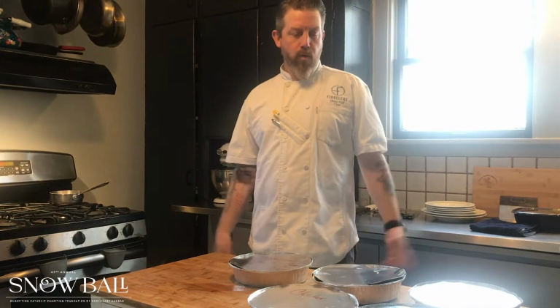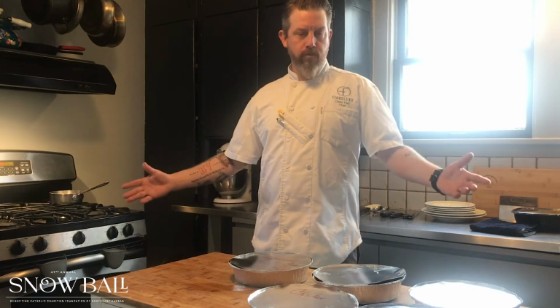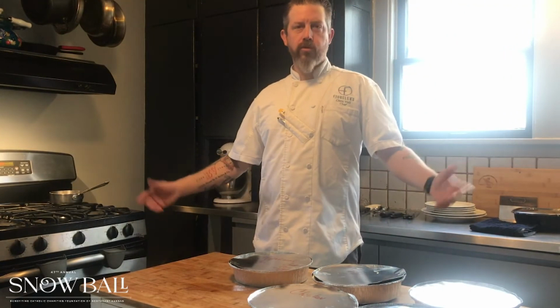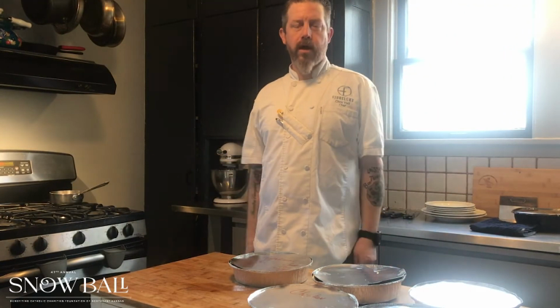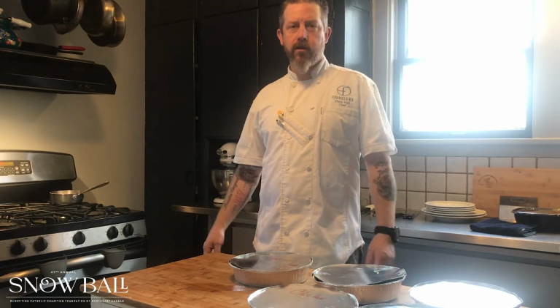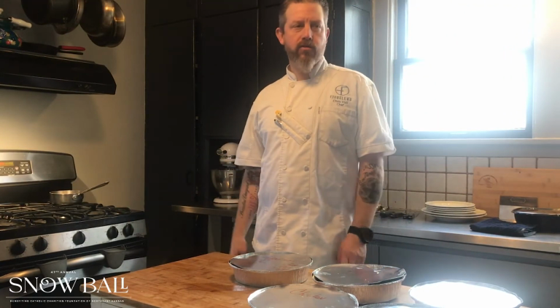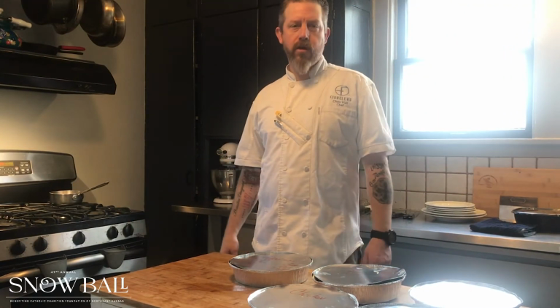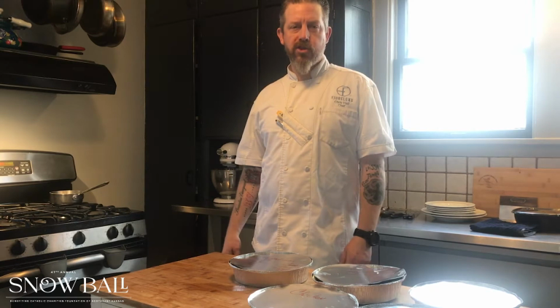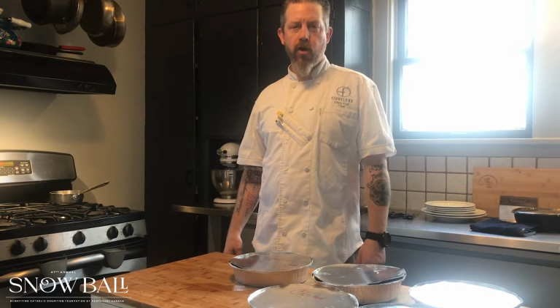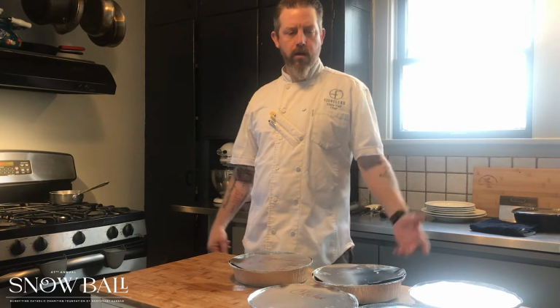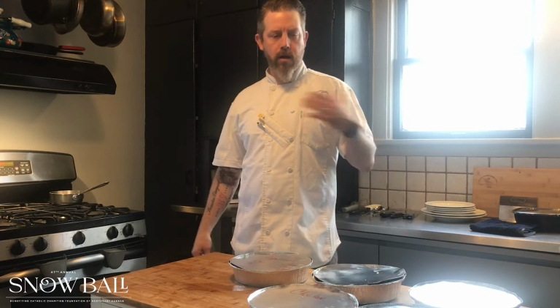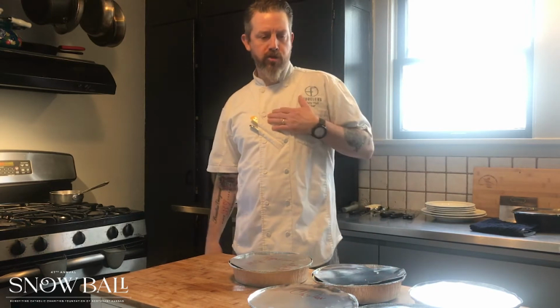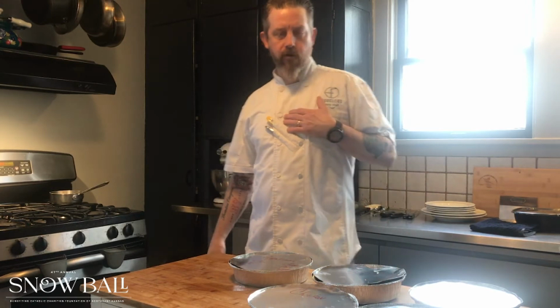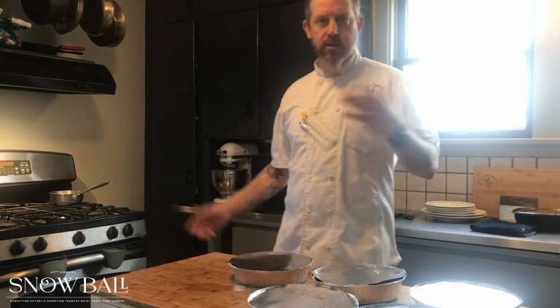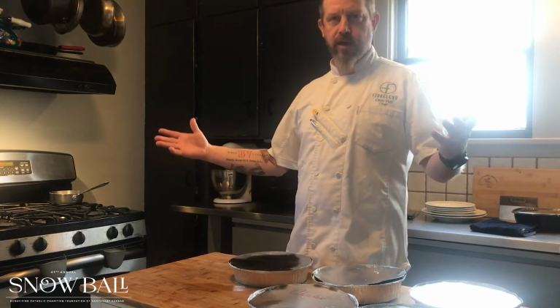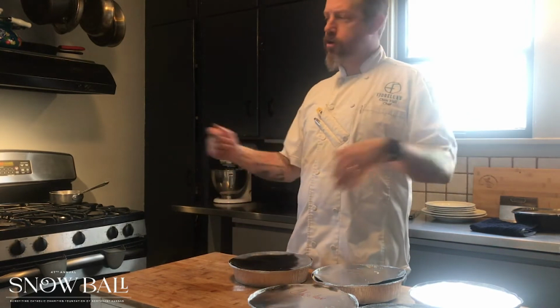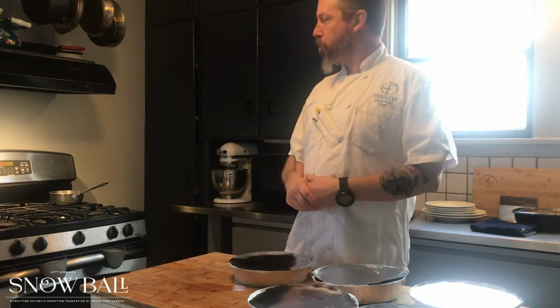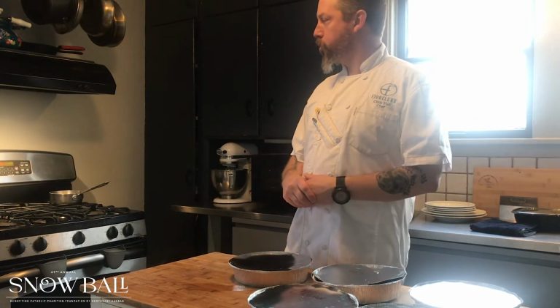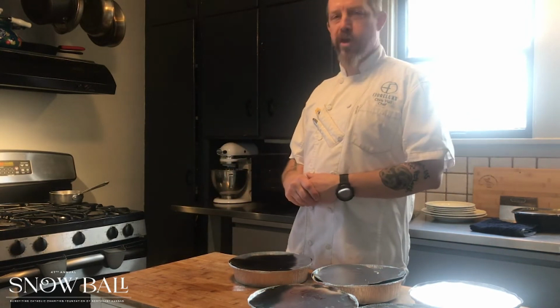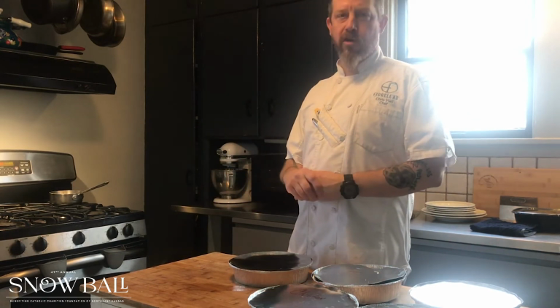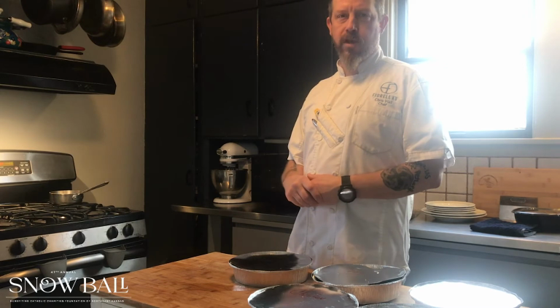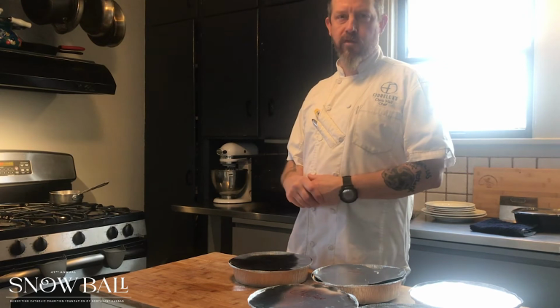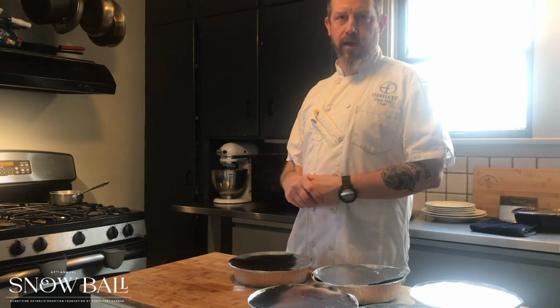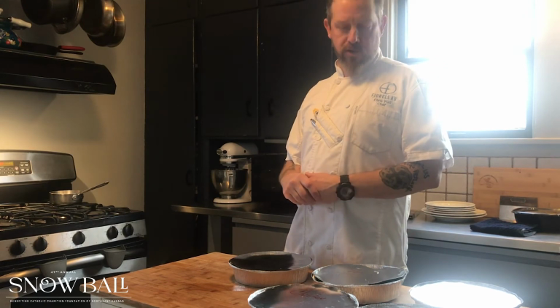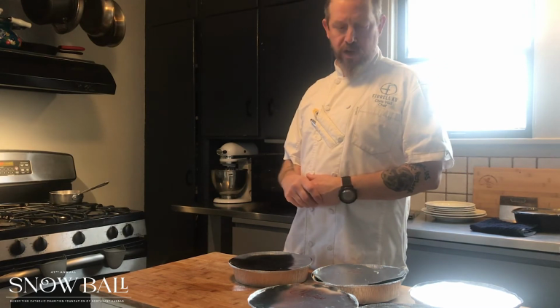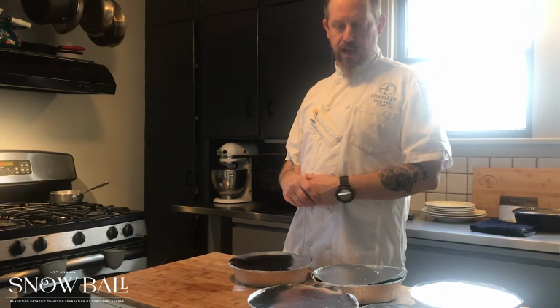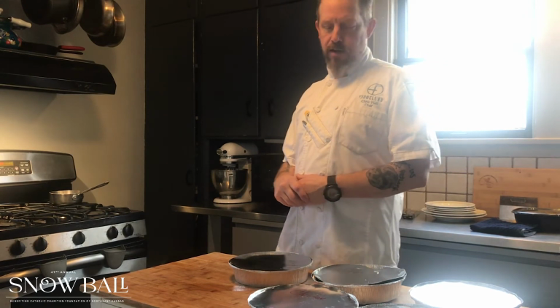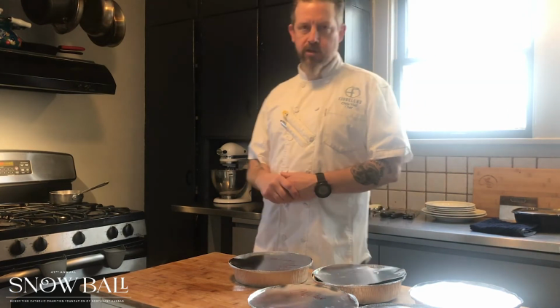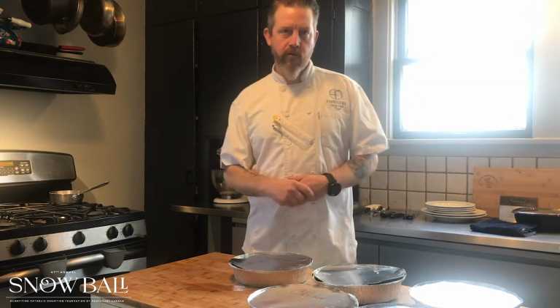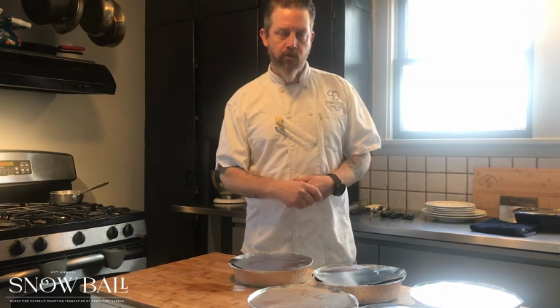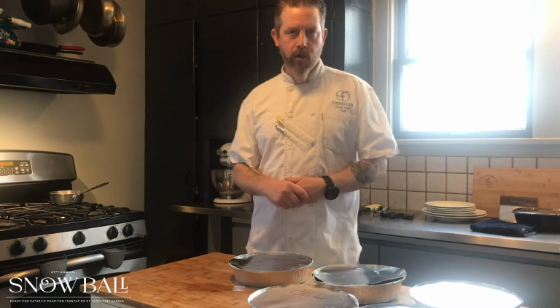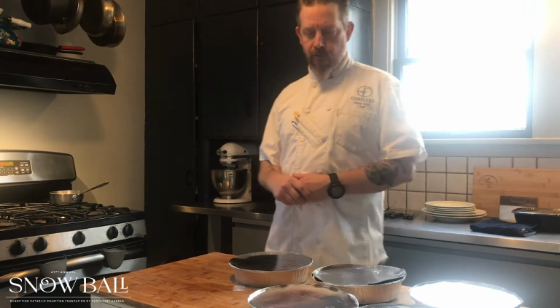Welcome to the Catholic Charities 2021 Snowball. I'm Chef Chris, and this is my kitchen. We will be cooking your homestyle menu today. So we're reheating things up. I'm just going to go over the menu real quick with you first.